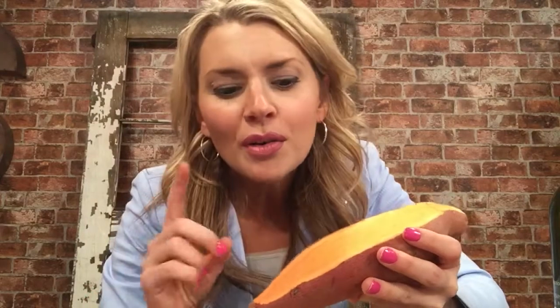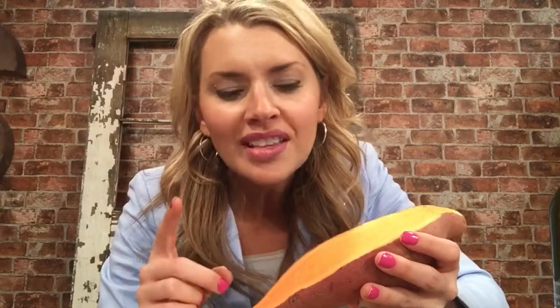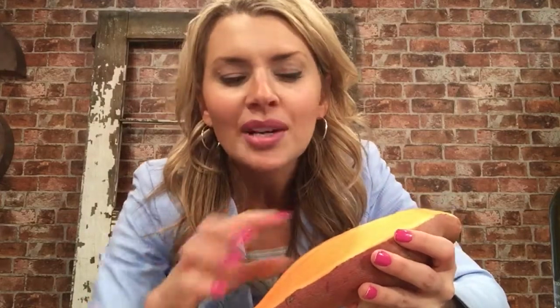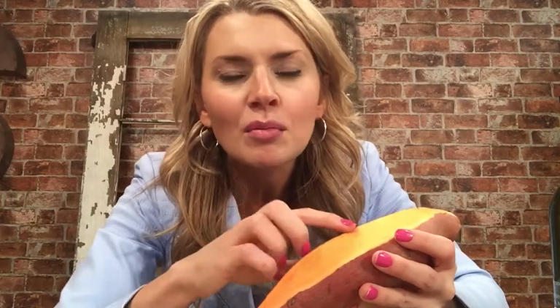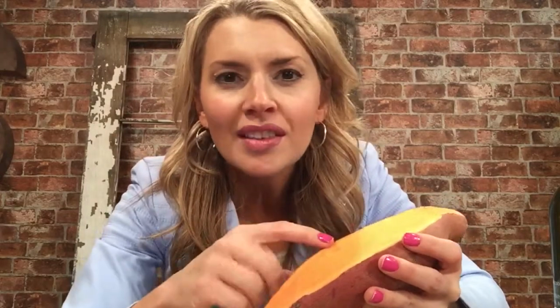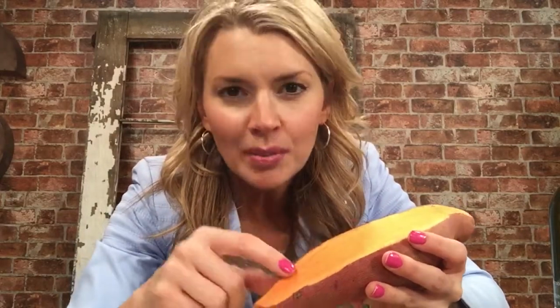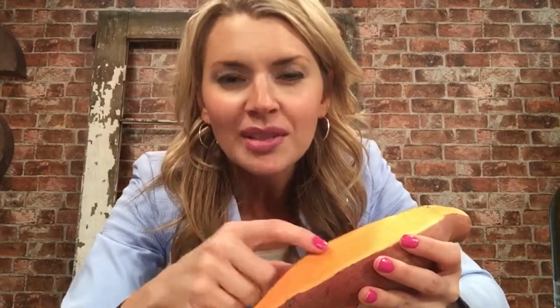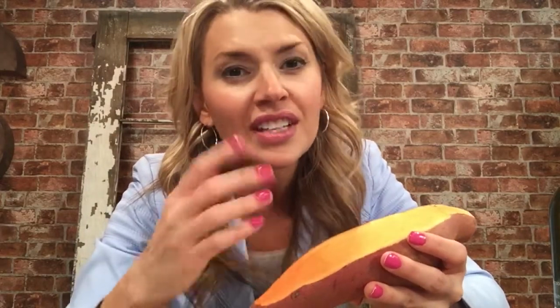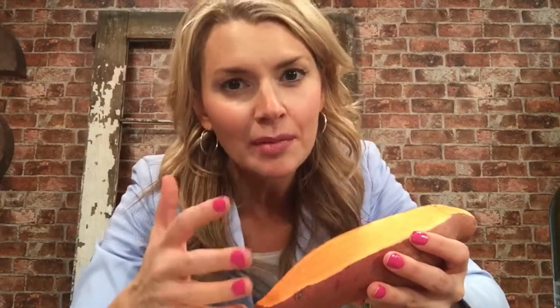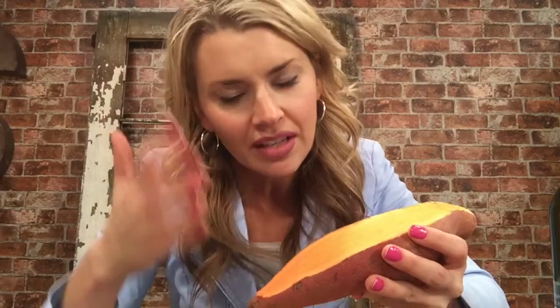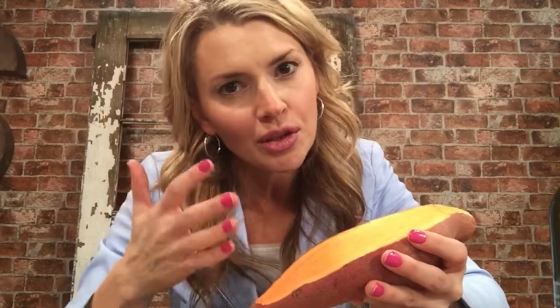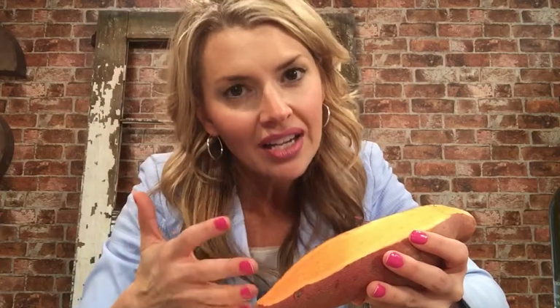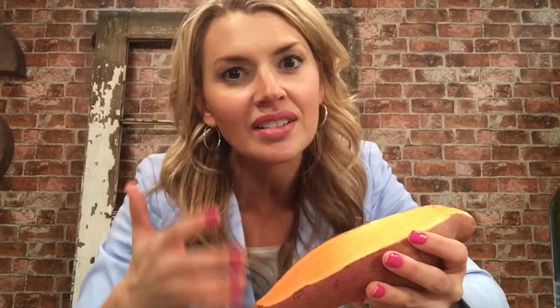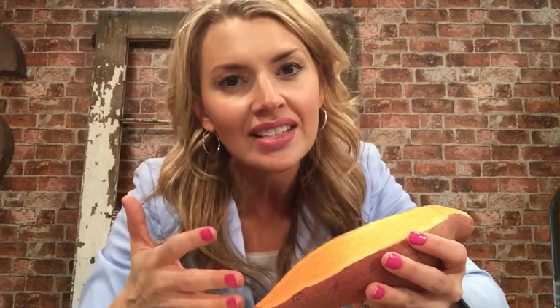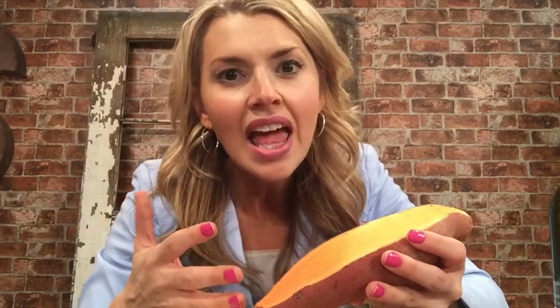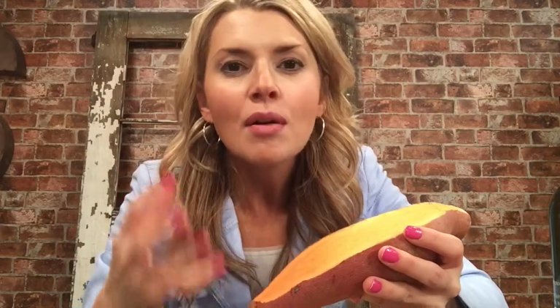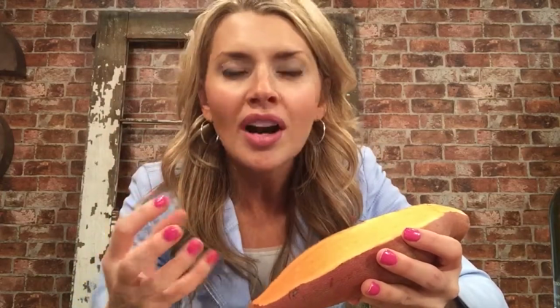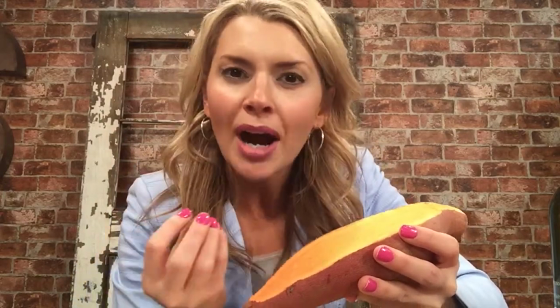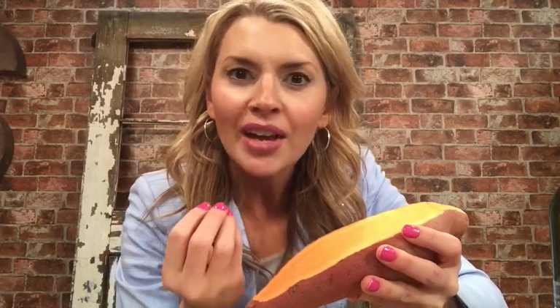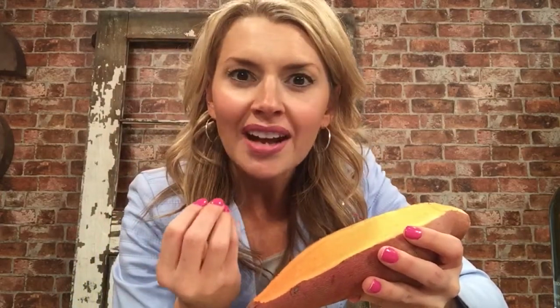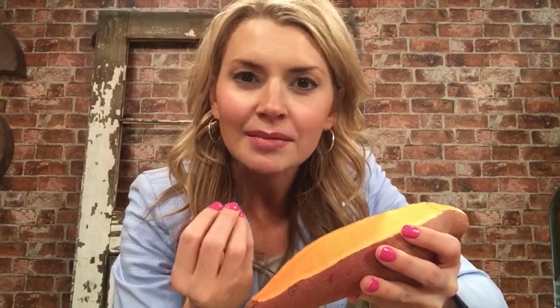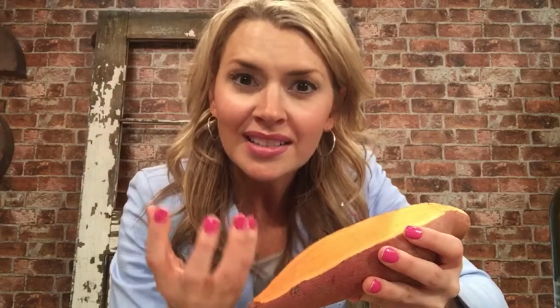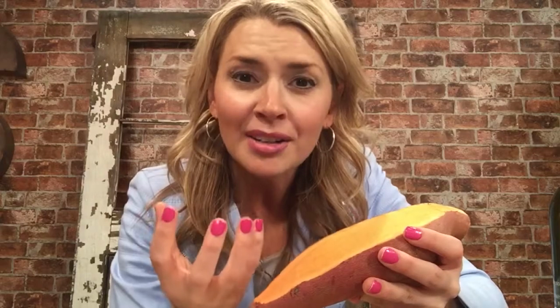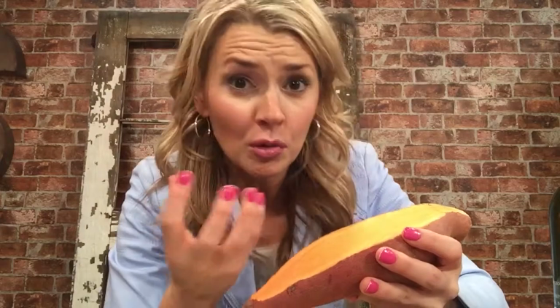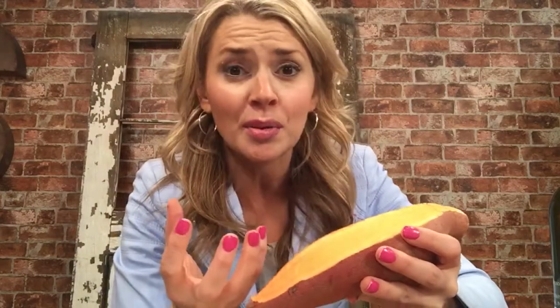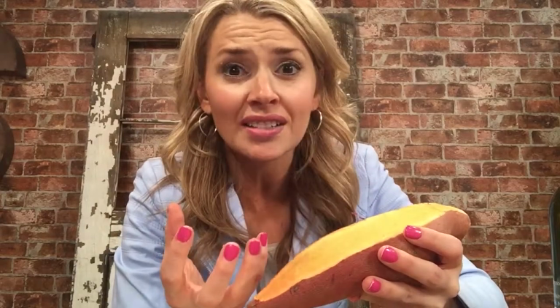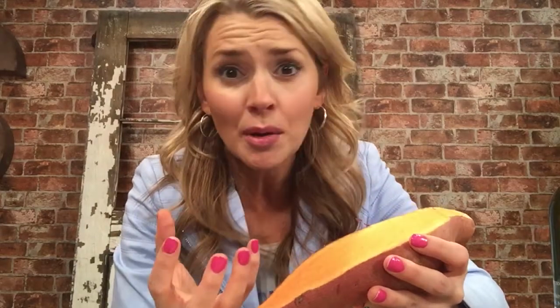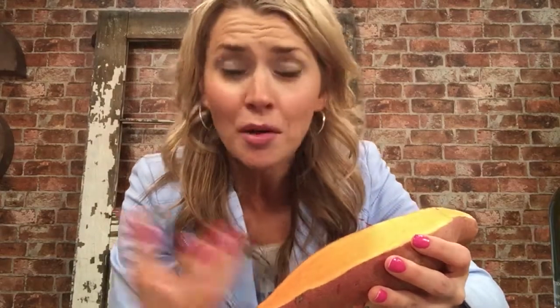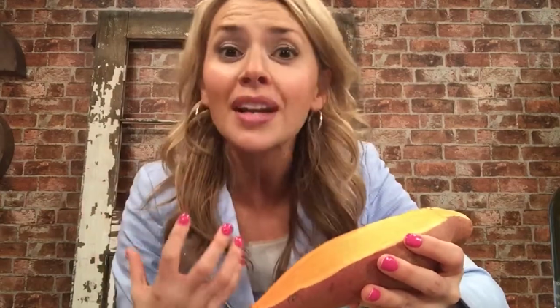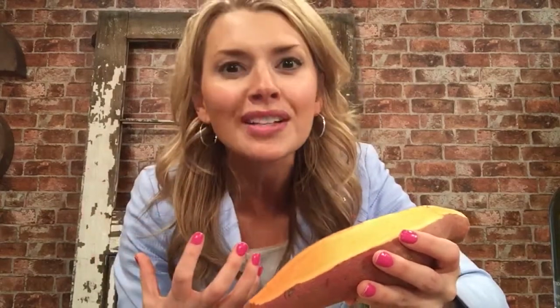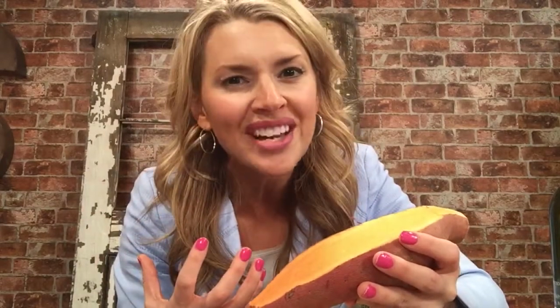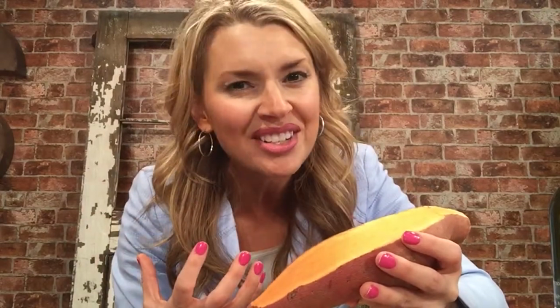One of the coolest things though is that the more the sweet potato itself is damaged — the more you cut it or slice it — the more a powerful antioxidant makes its appearance in order to protect the sweet potato, but it will end up protecting you too.